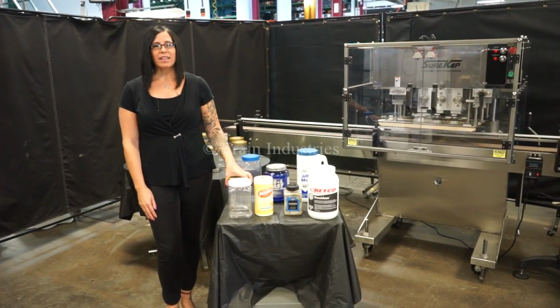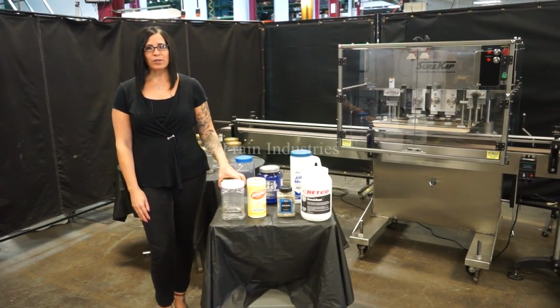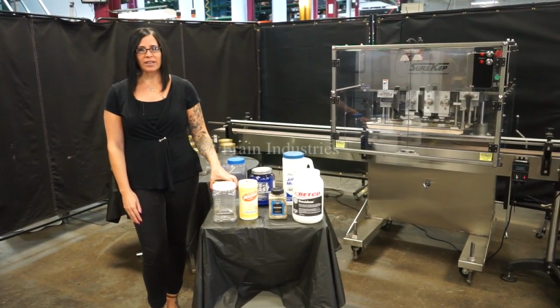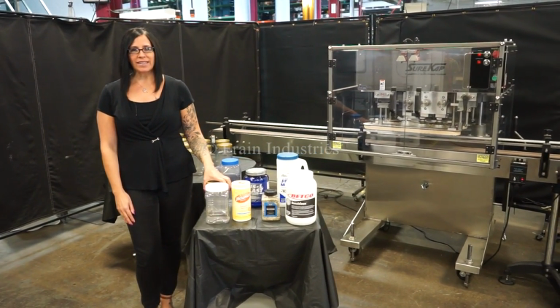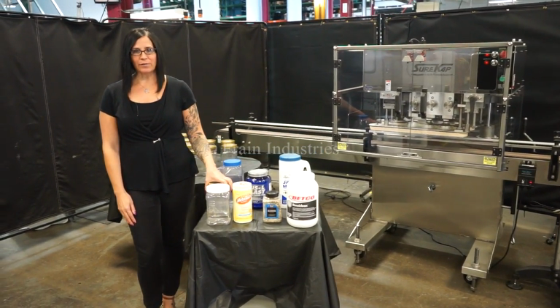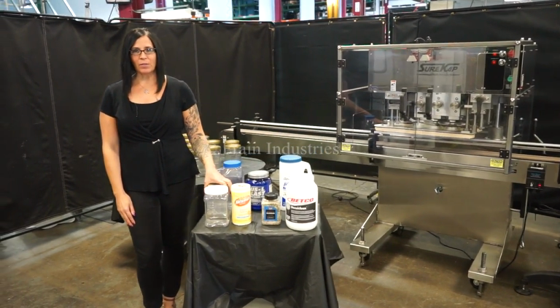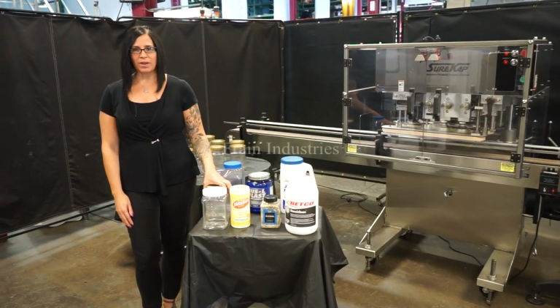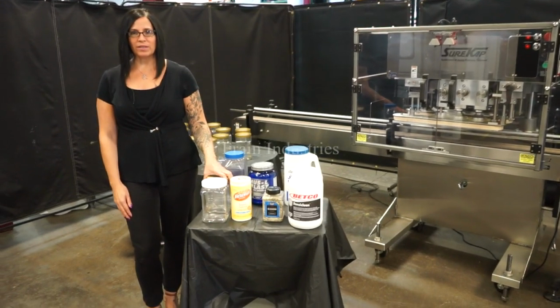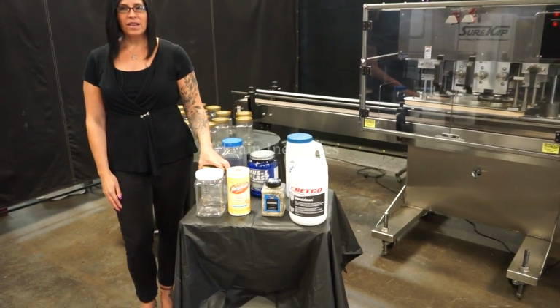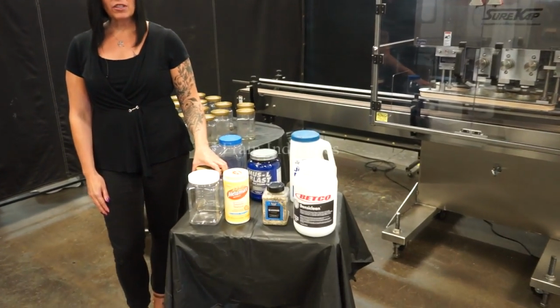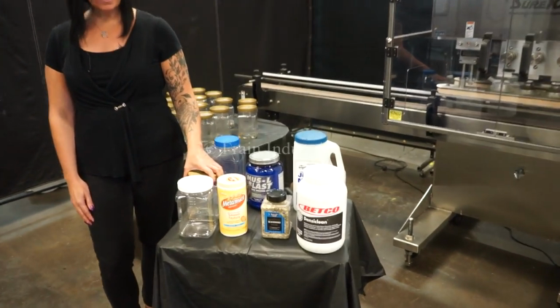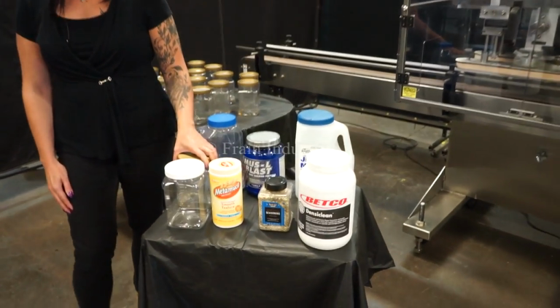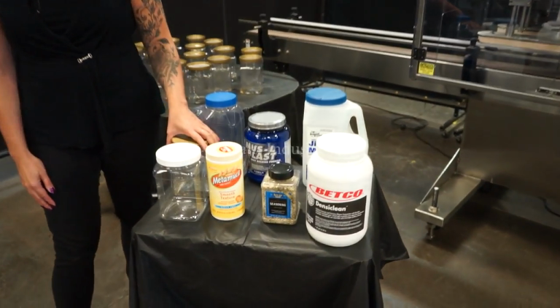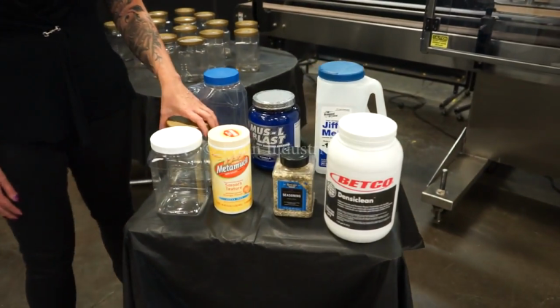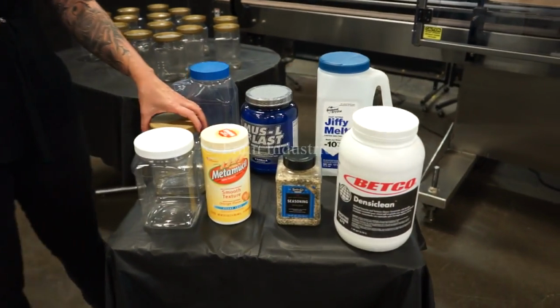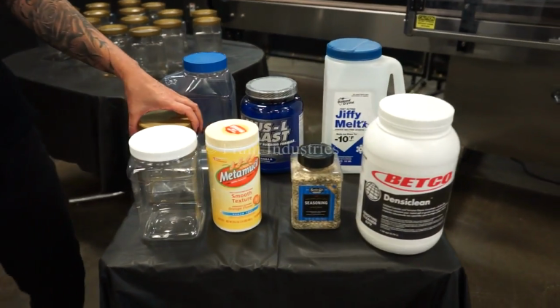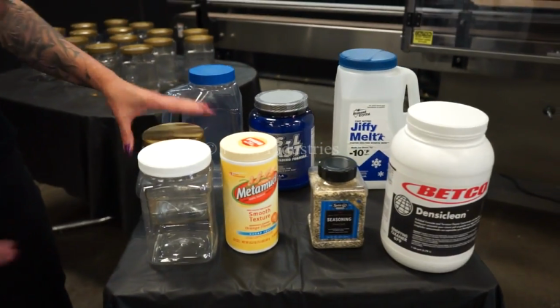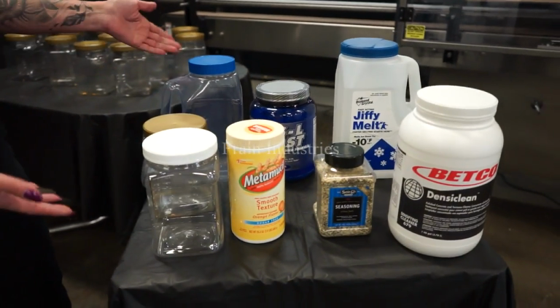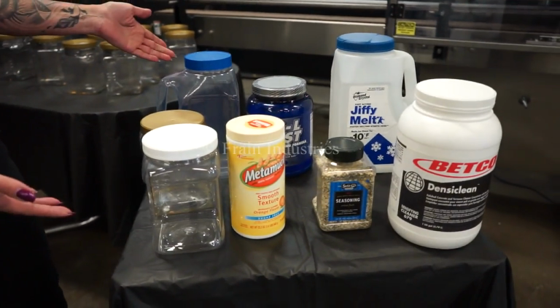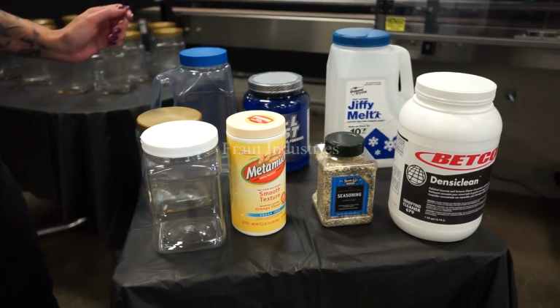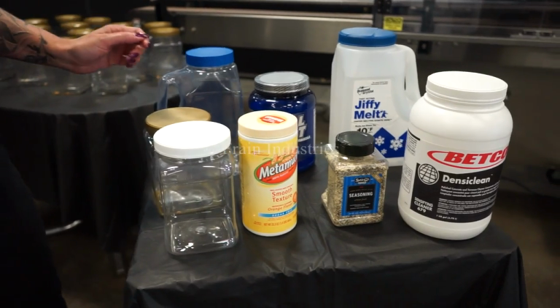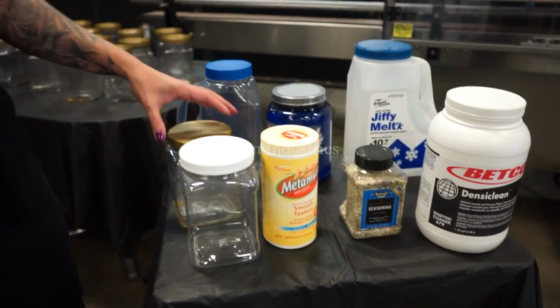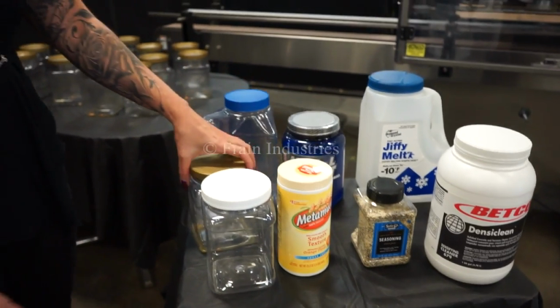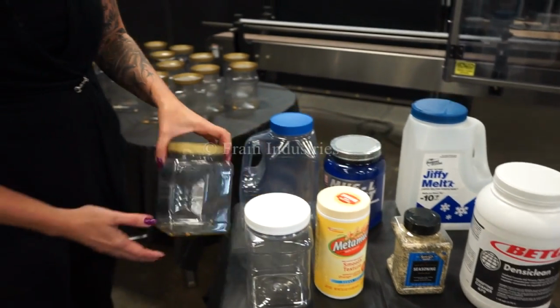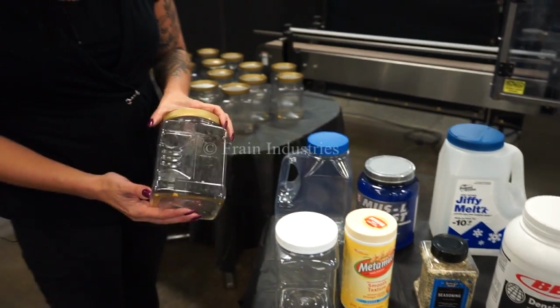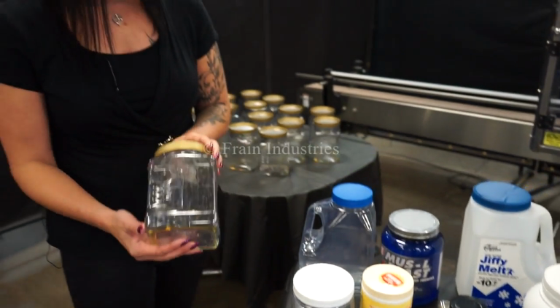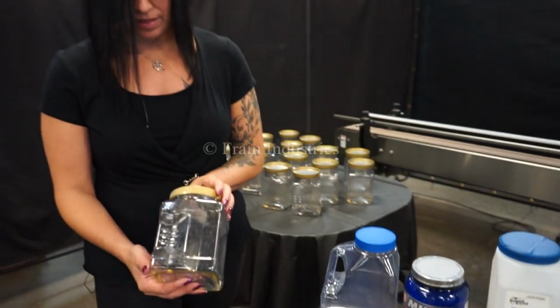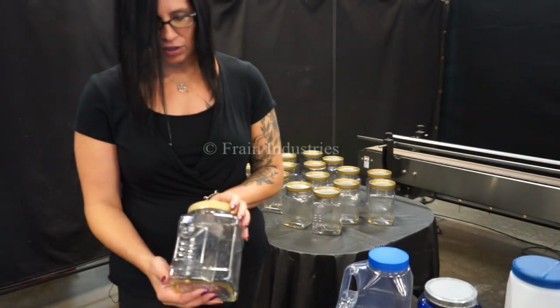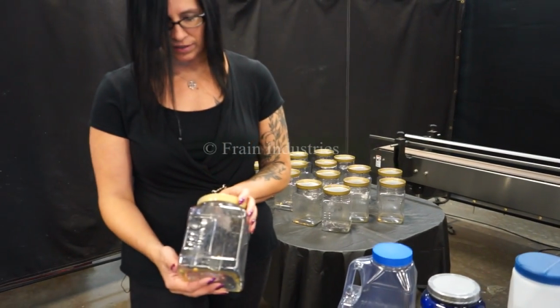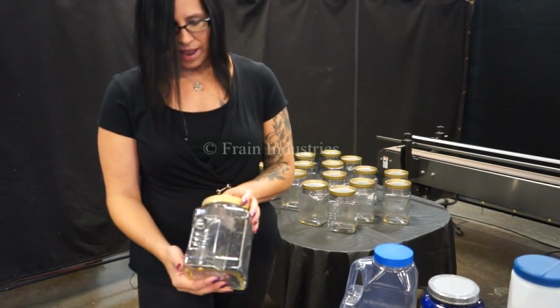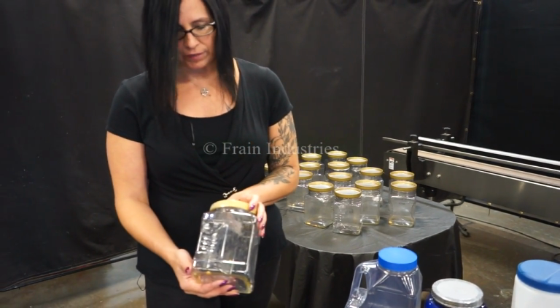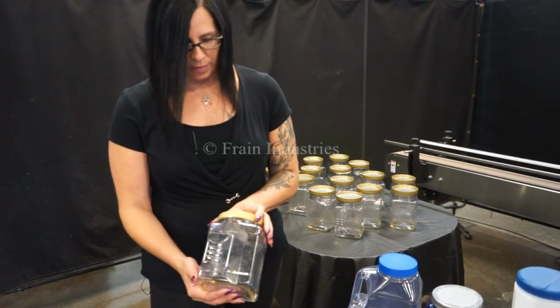The voltage is currently set to single-phase 120 volts. Machines like this are capable of running a variety of containers and sizes, such as the ones you see here. Tayo will be retorquing the cap on these jars at 15 per minute.